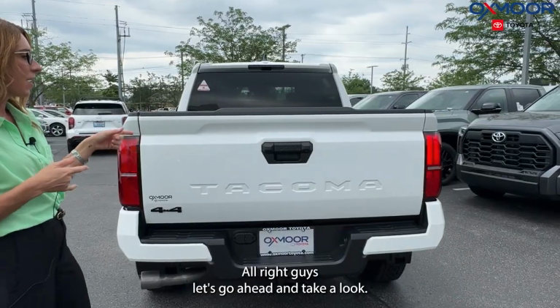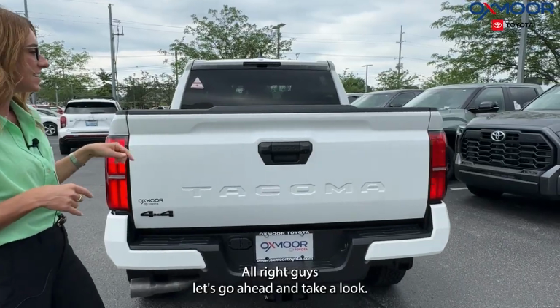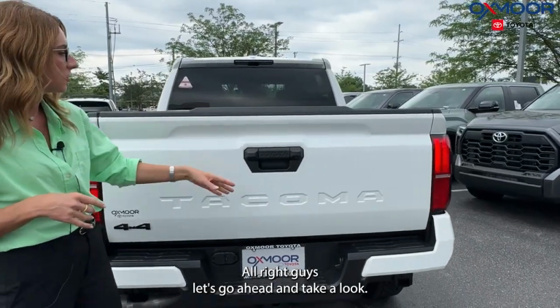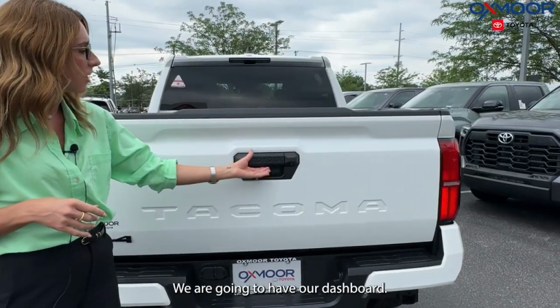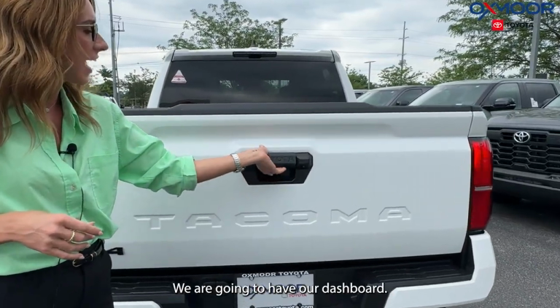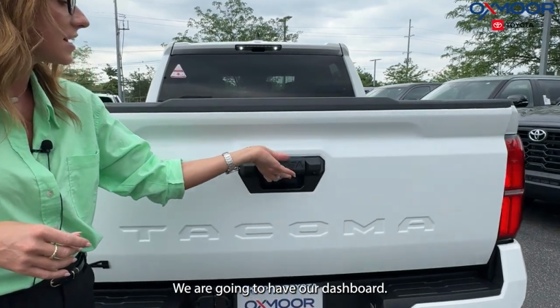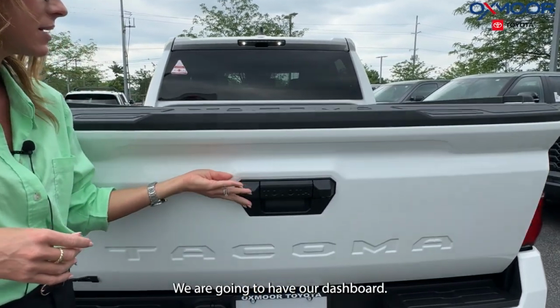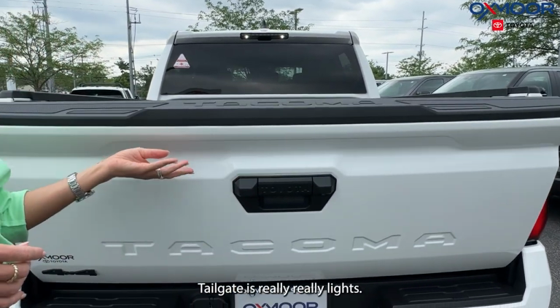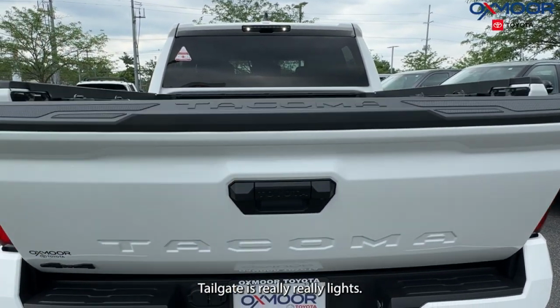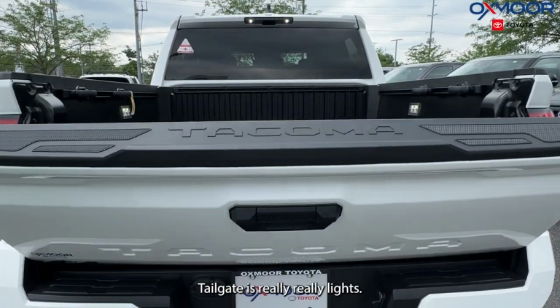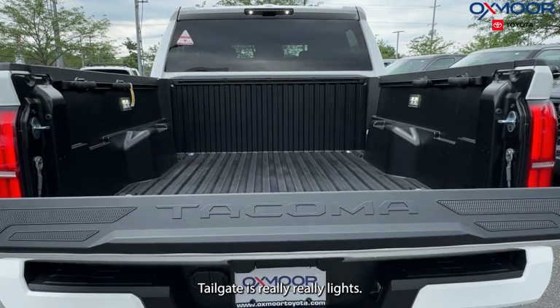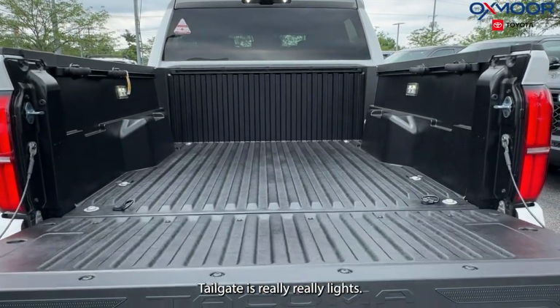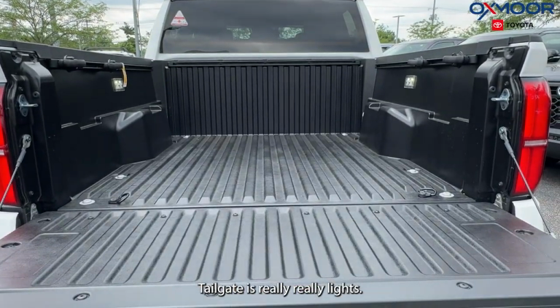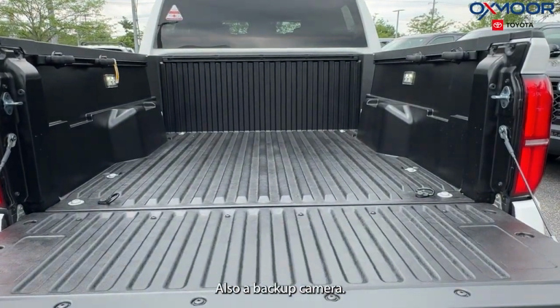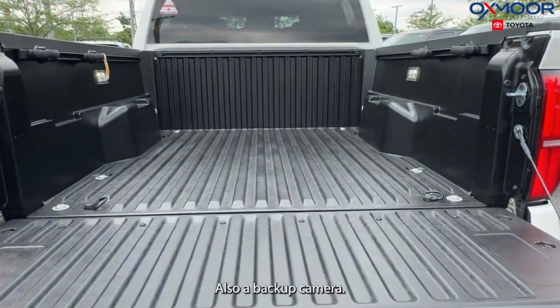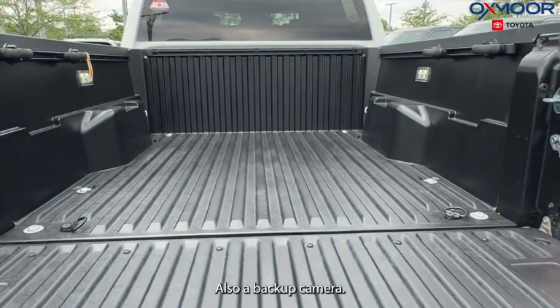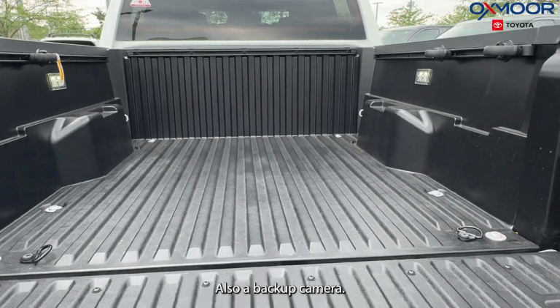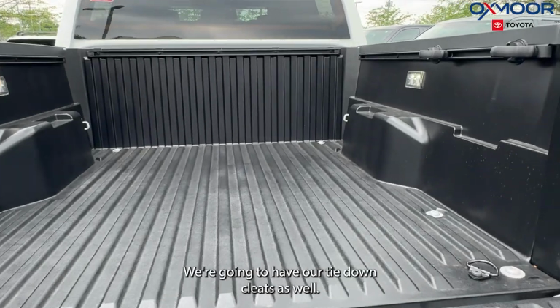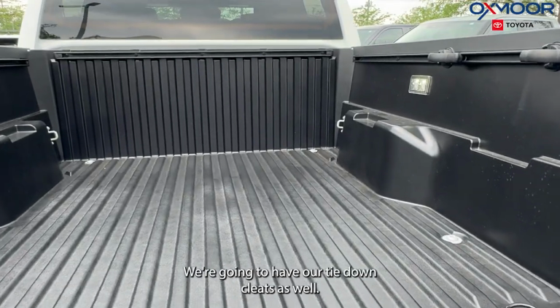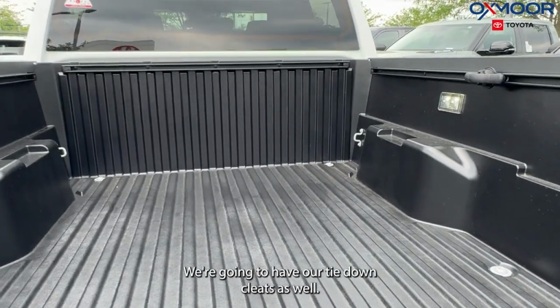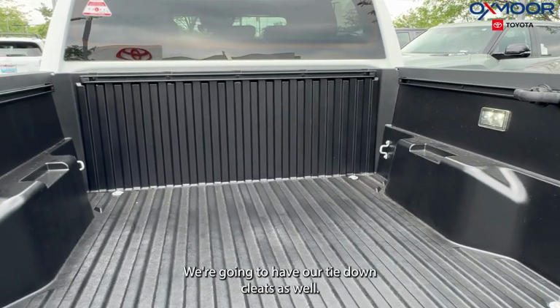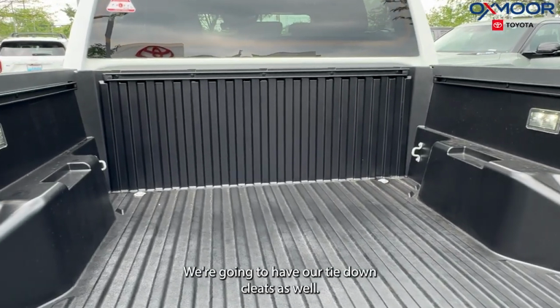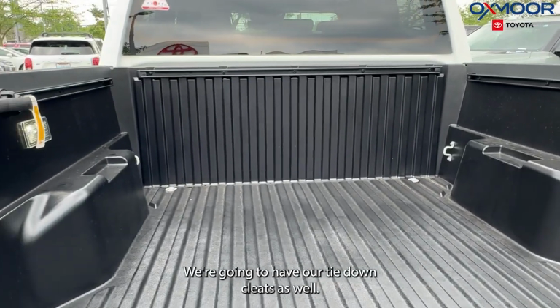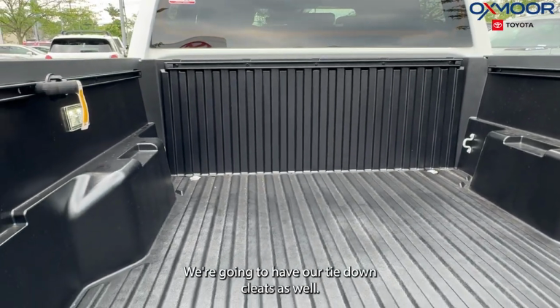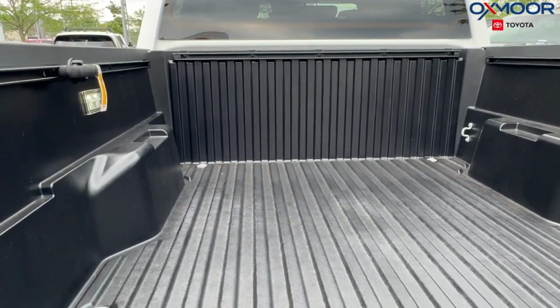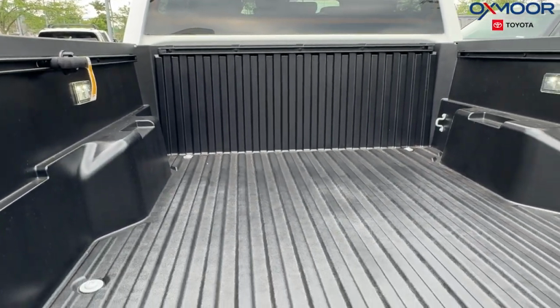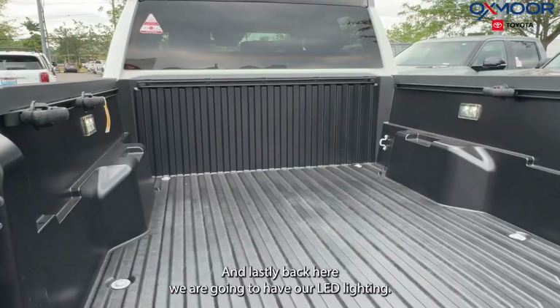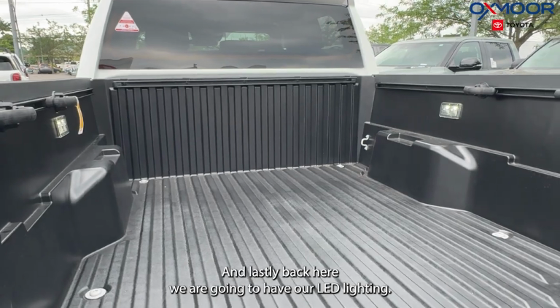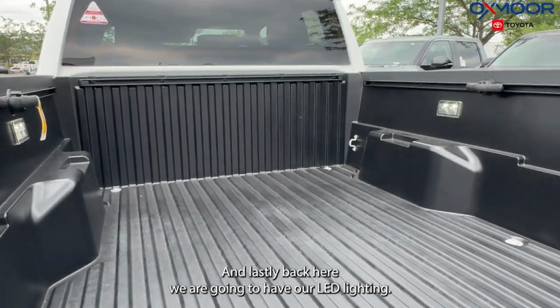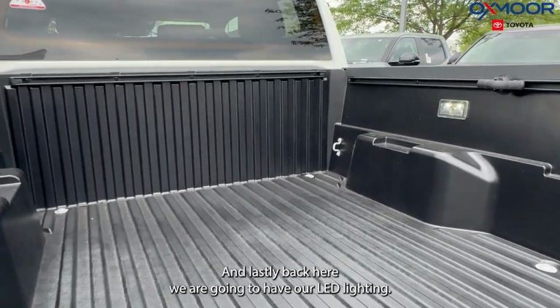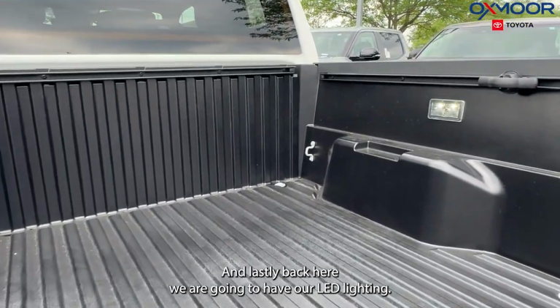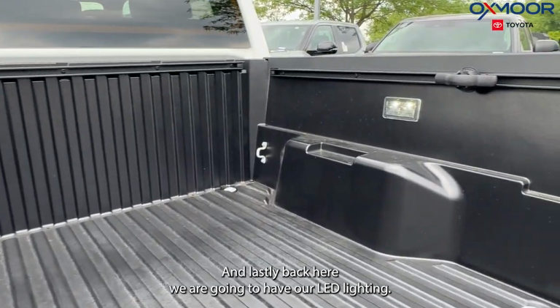Let's go ahead and take a look. We are going to have our dampened tailgate — it's really, really light. Also a backup camera. We're going to have our tie-down cleats as well. And lastly, back here, we are going to have our LED lighting.